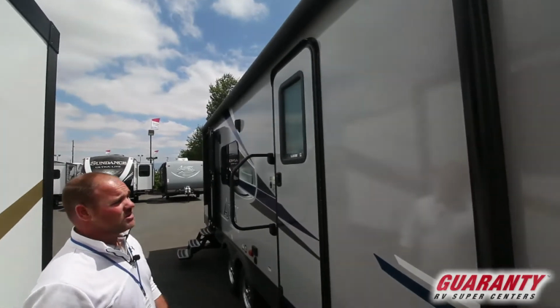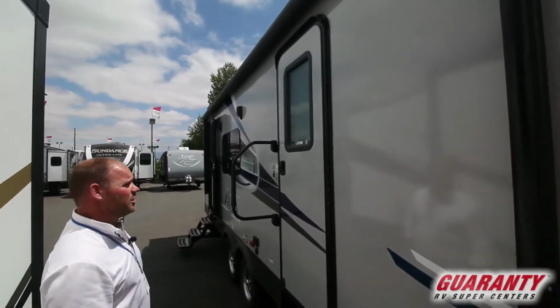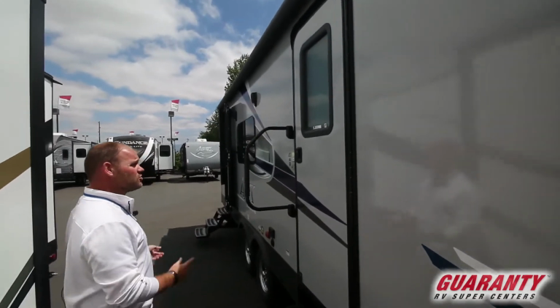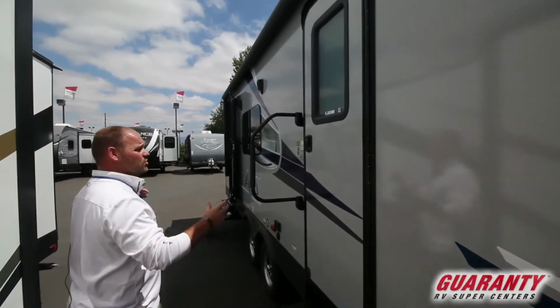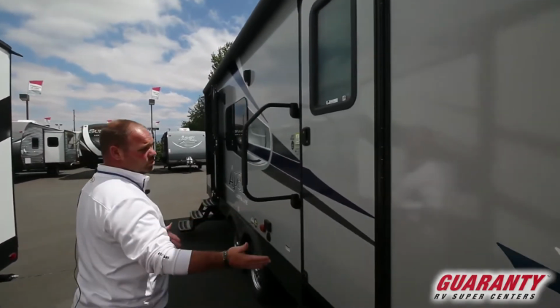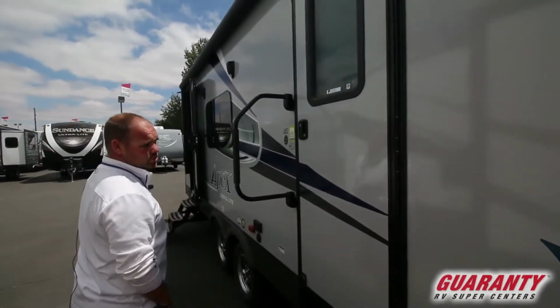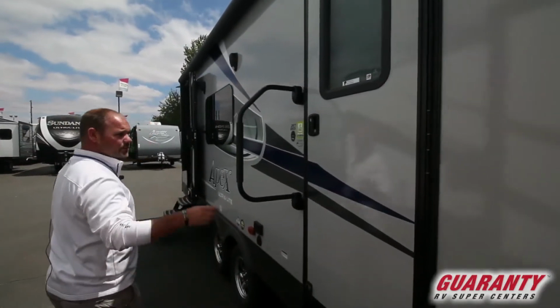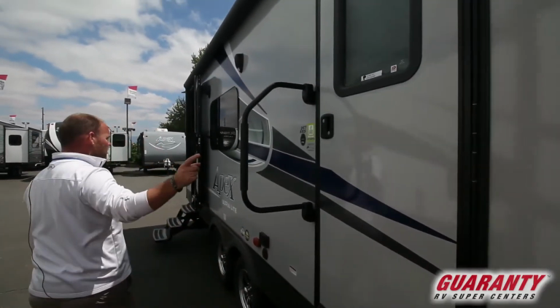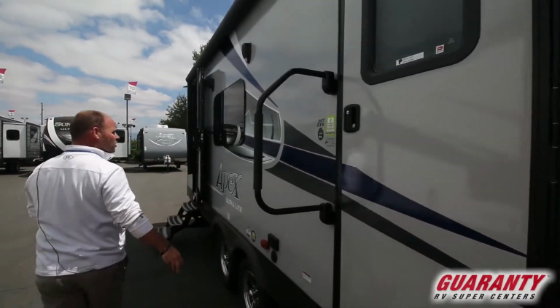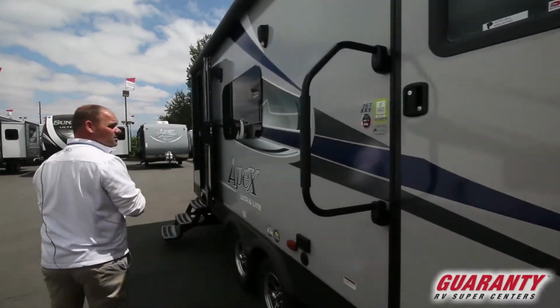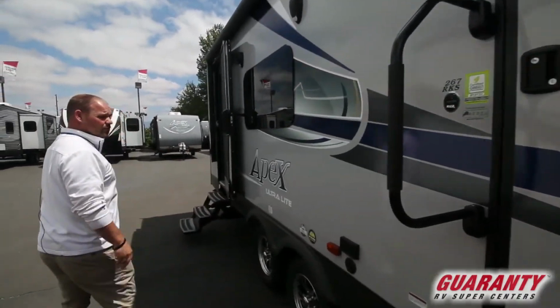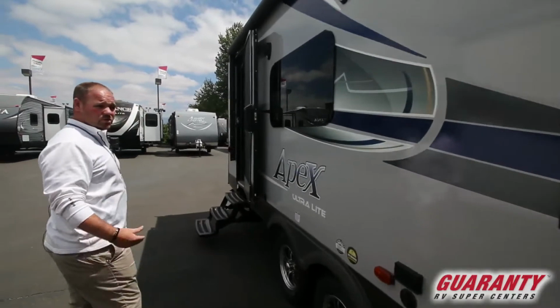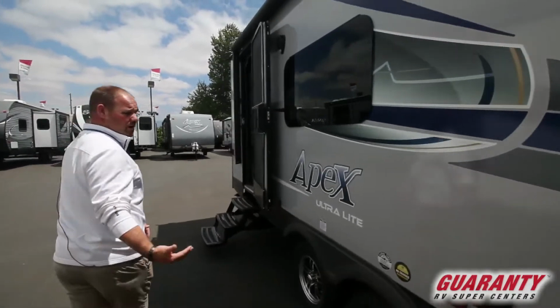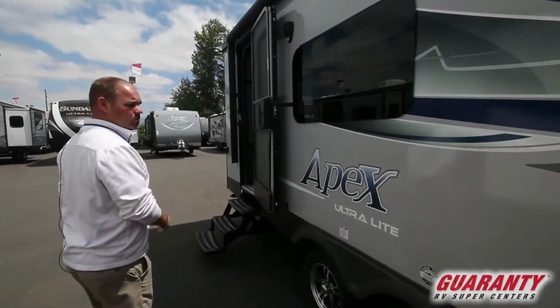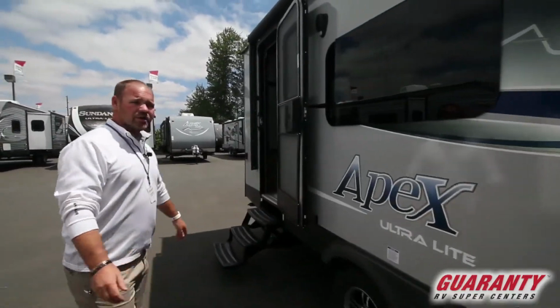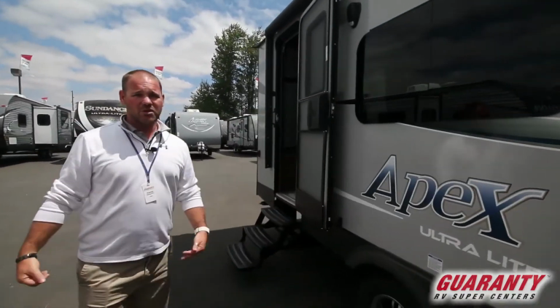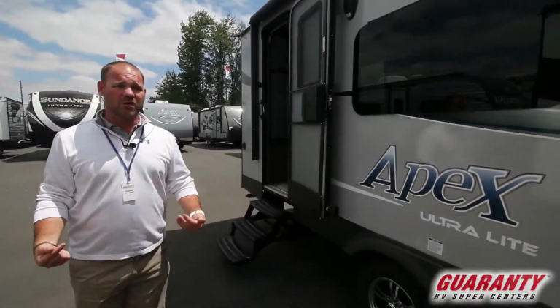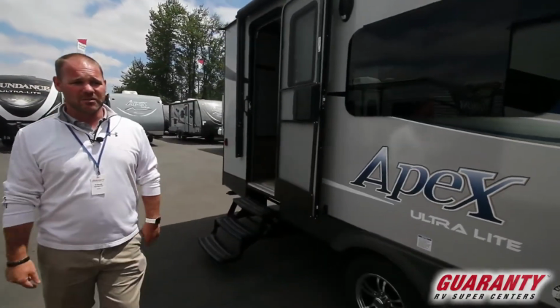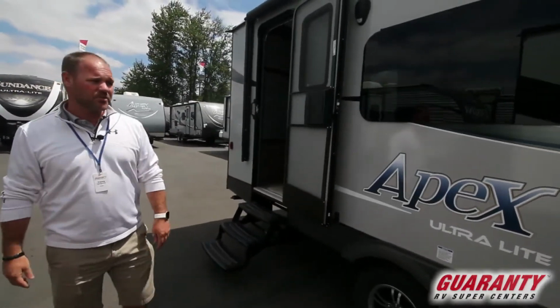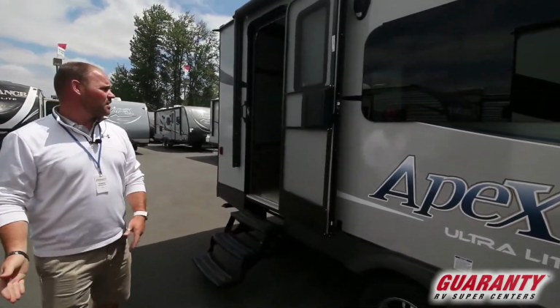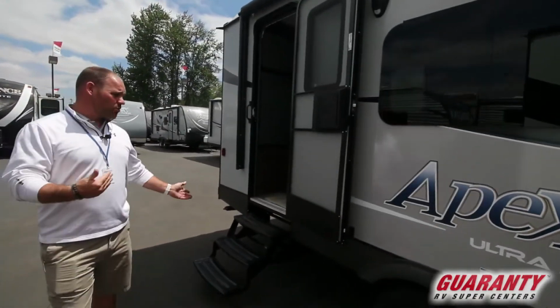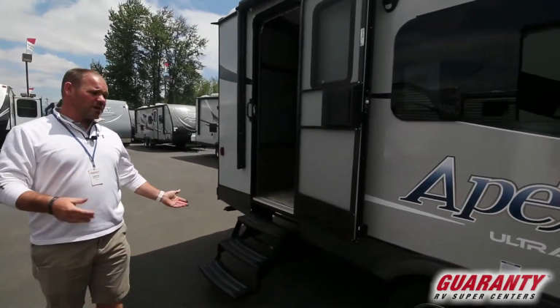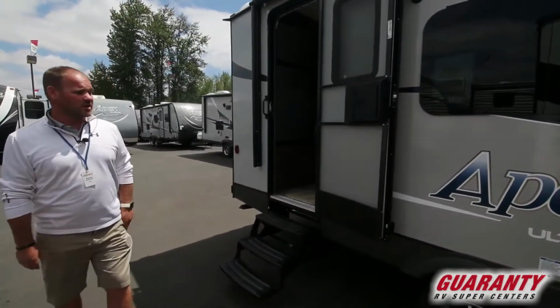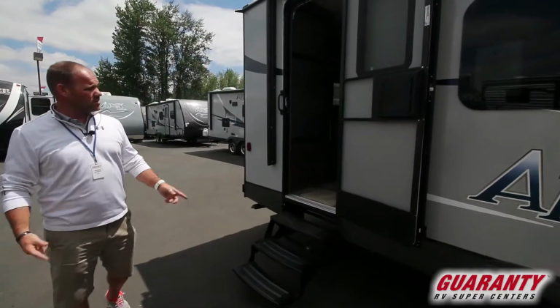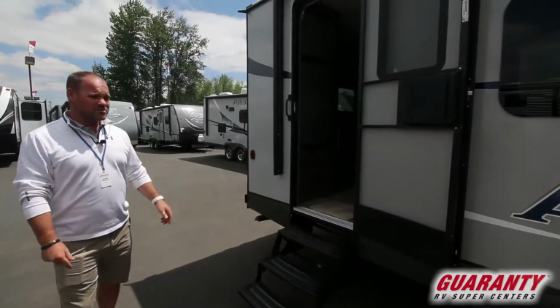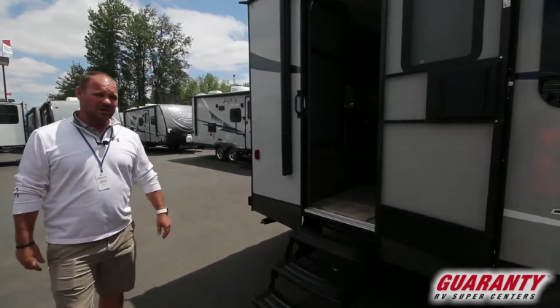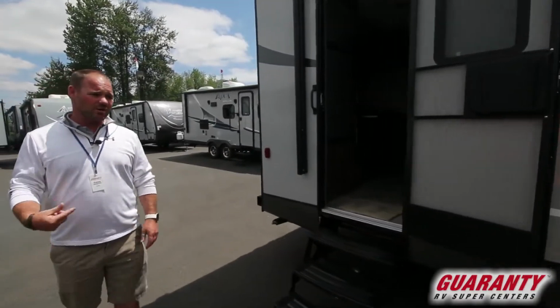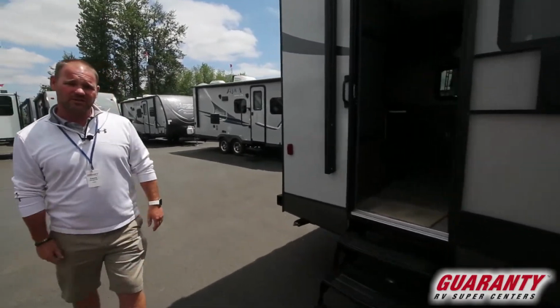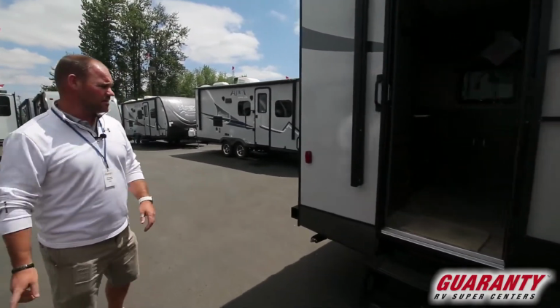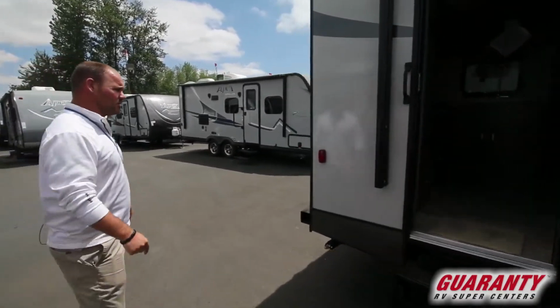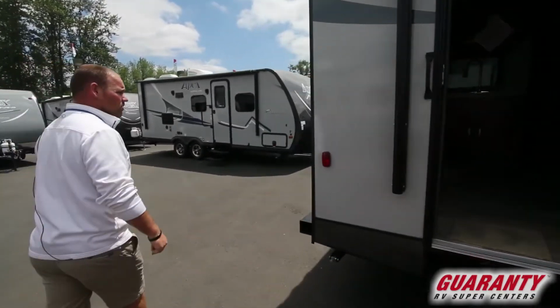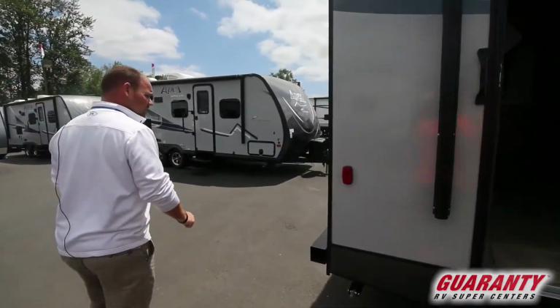This is a rear kitchen so you get two doors into it — a door that goes into the bathroom, which is very nice so when you're out camping you can walk right into the bathroom, and another door into the main trailer. Let's walk around the other side and see what's over there.